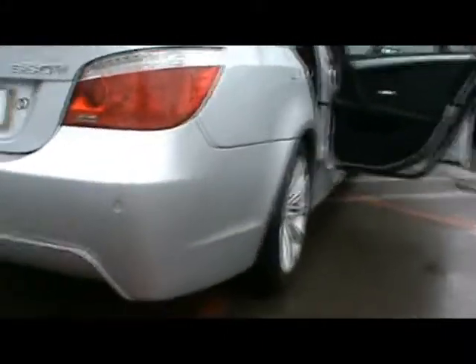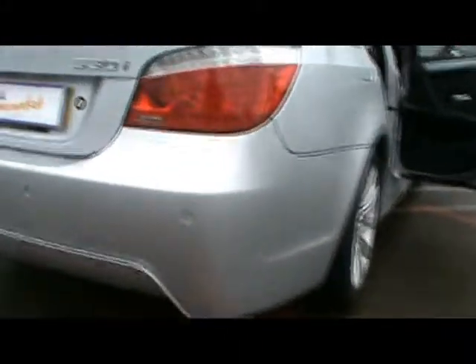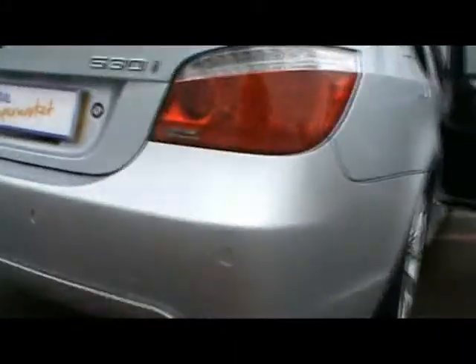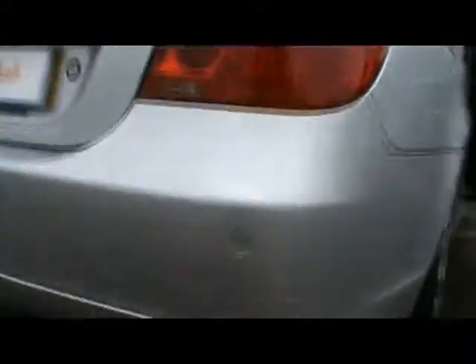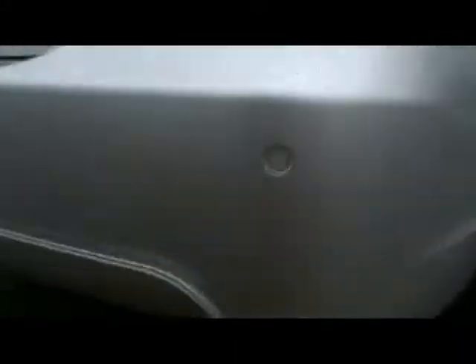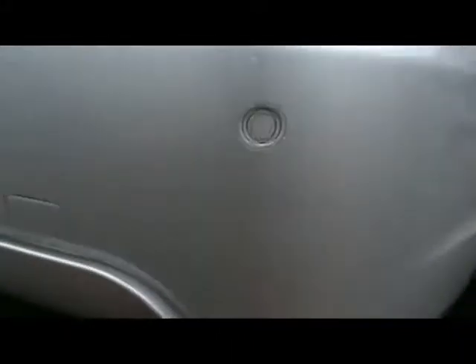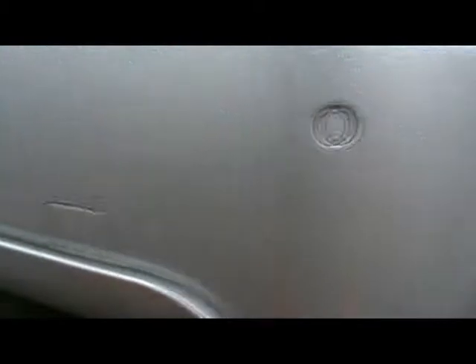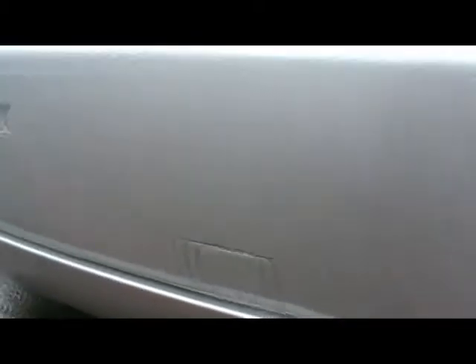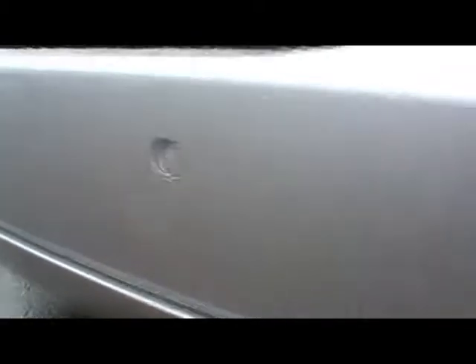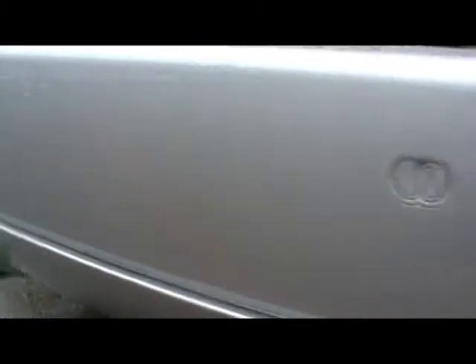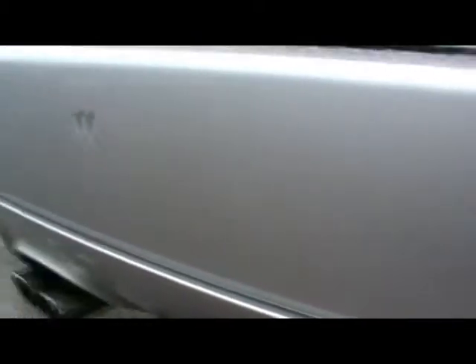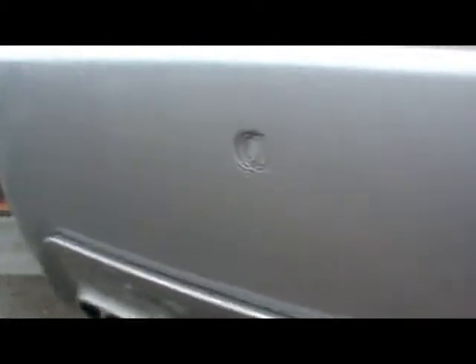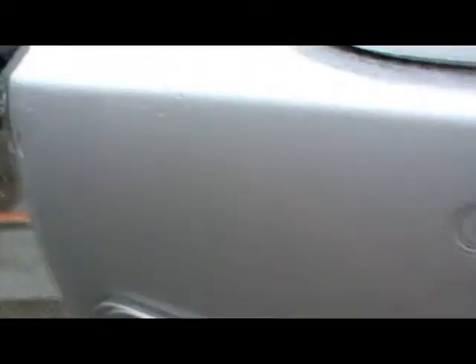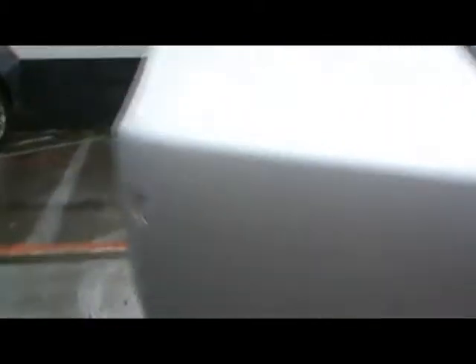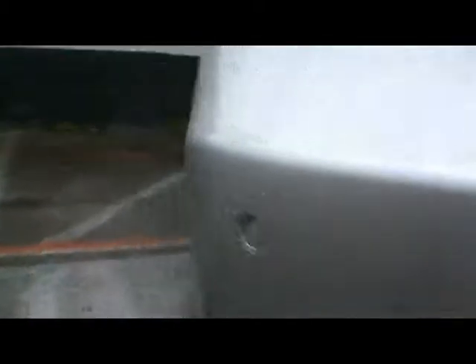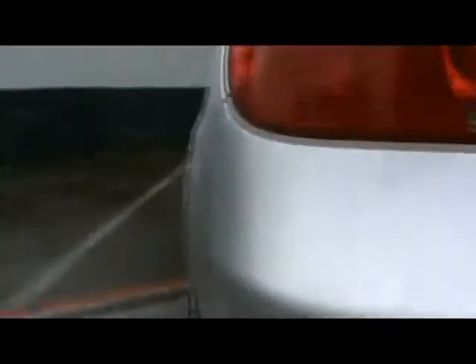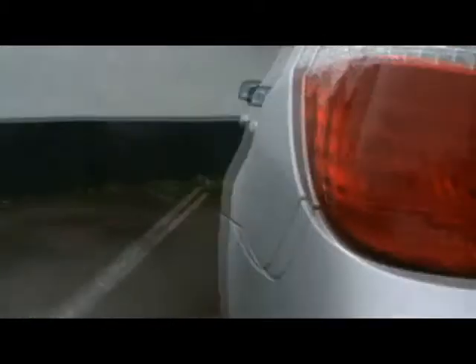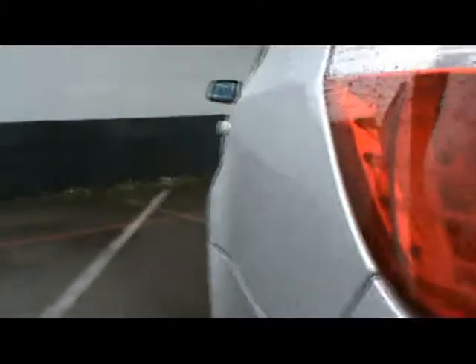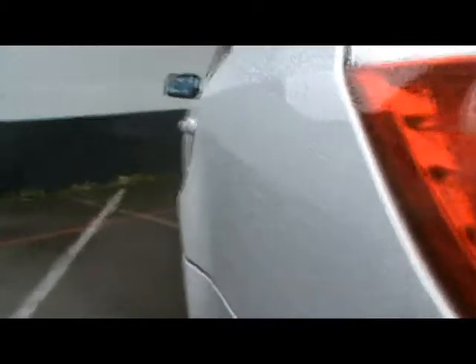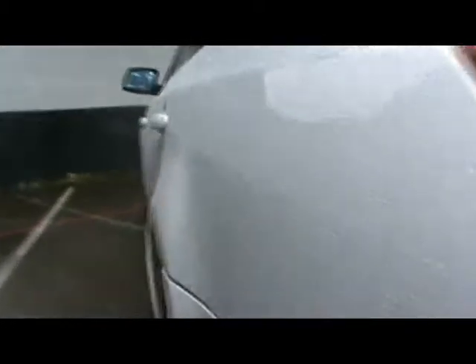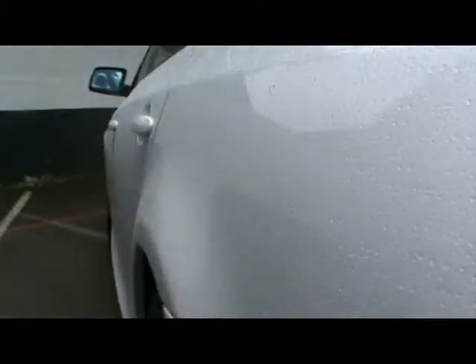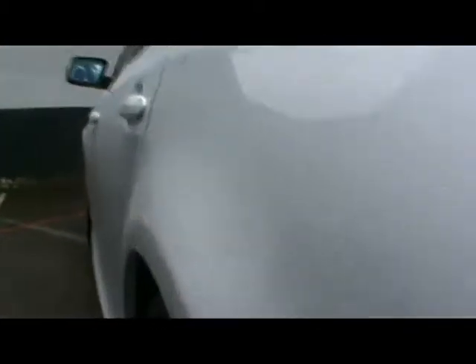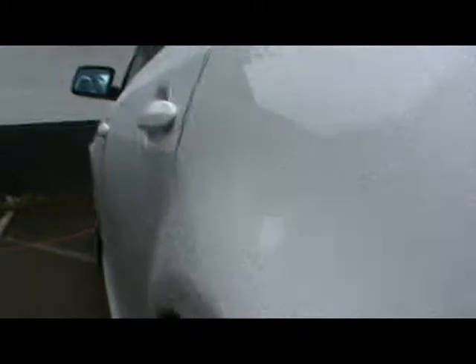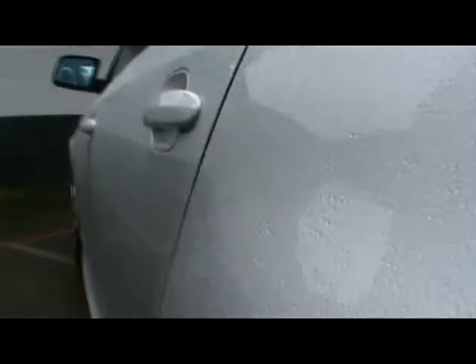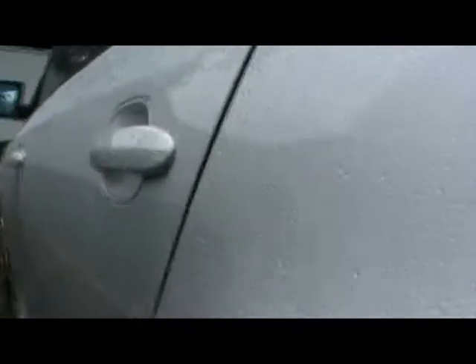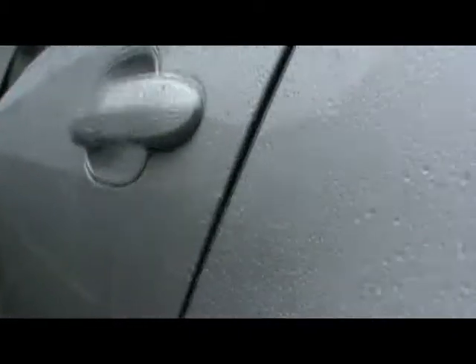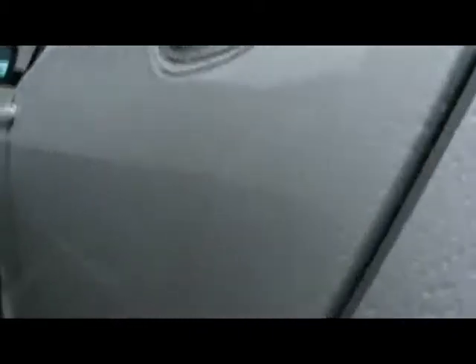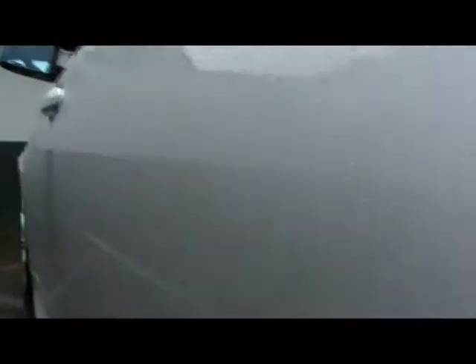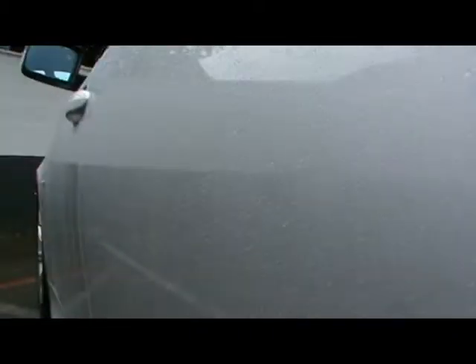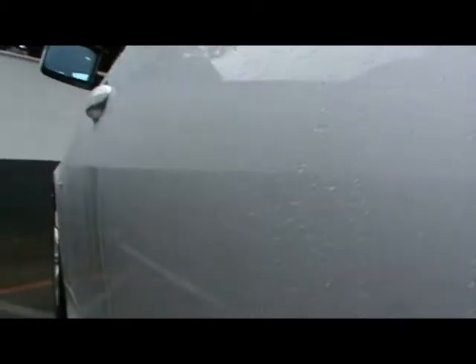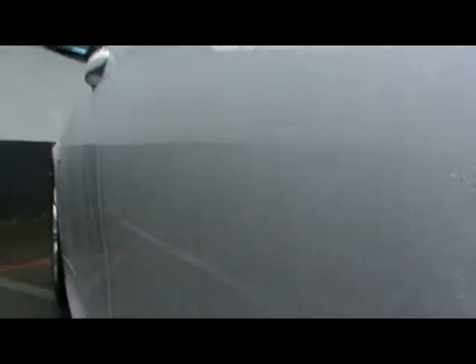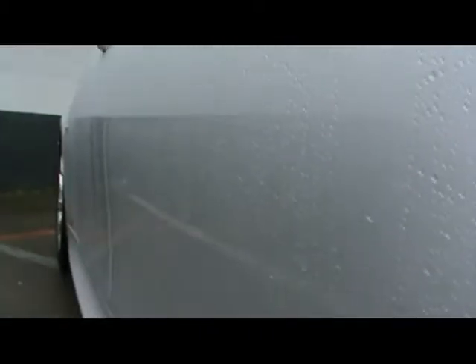We've got parking sensors along the back bumper. Even though it's raining, there's no dents, scrapes or scratches anywhere.